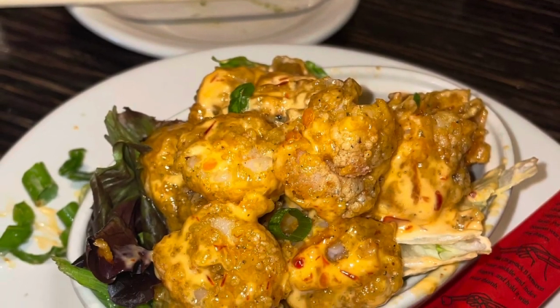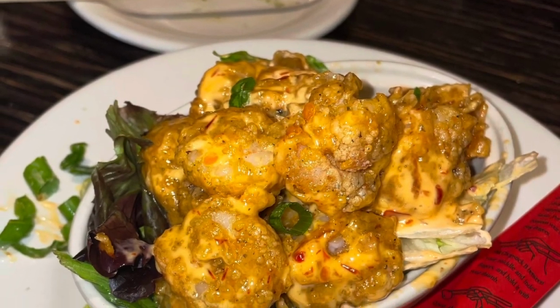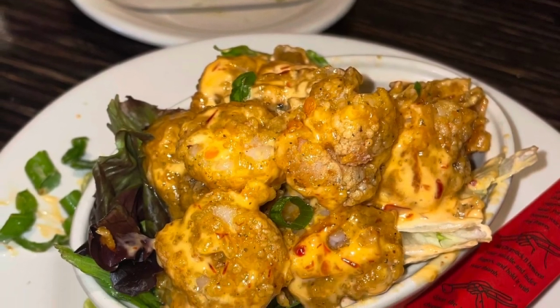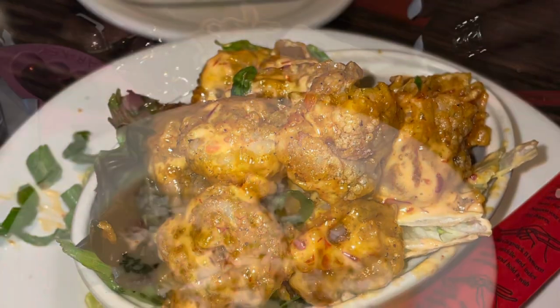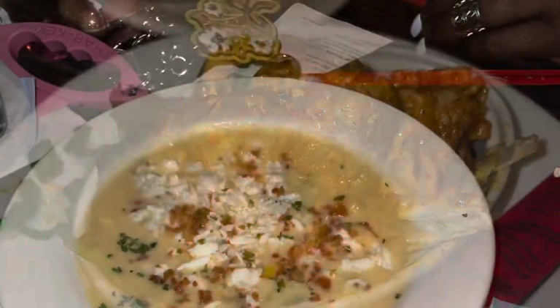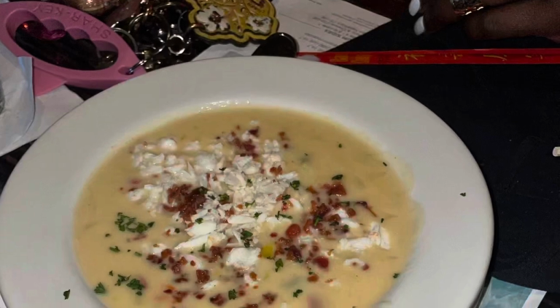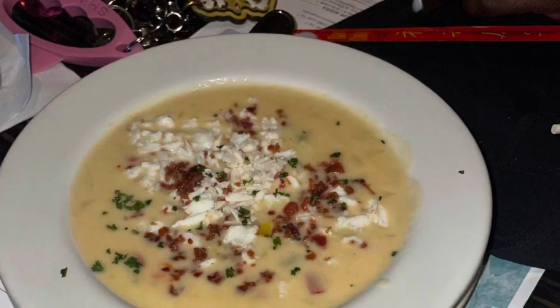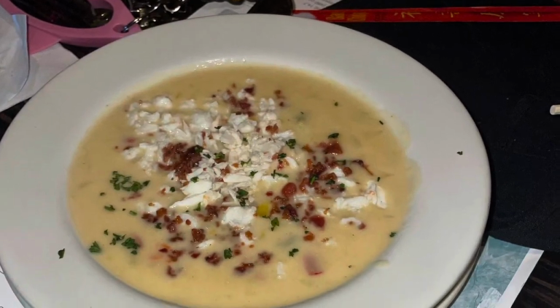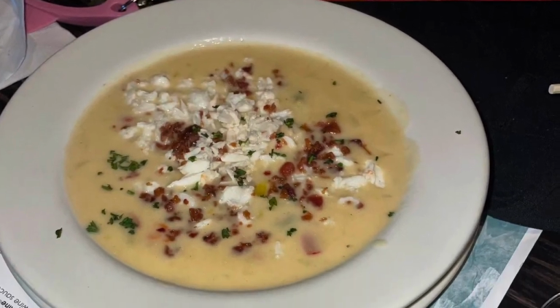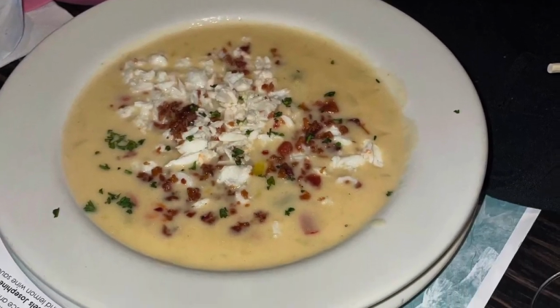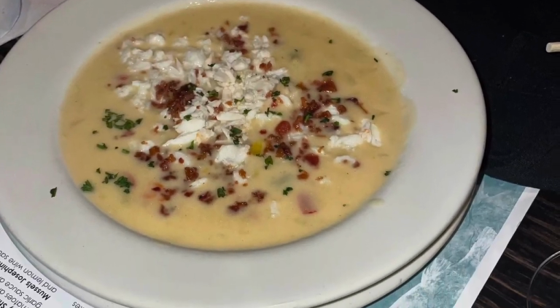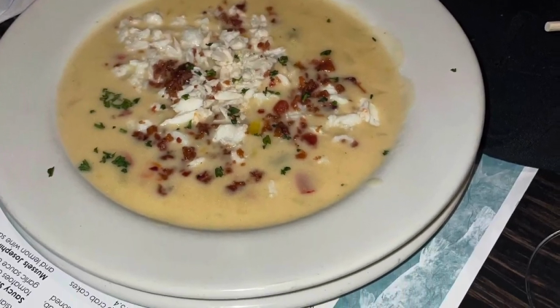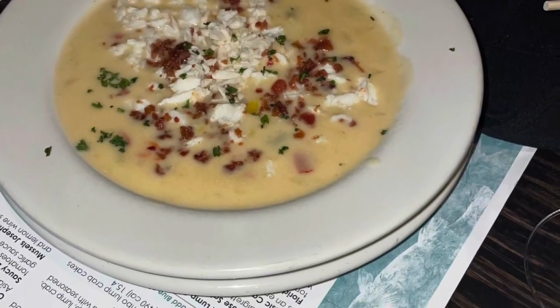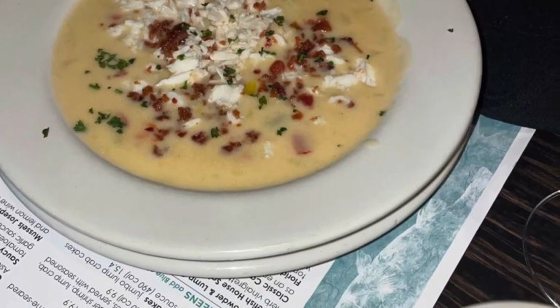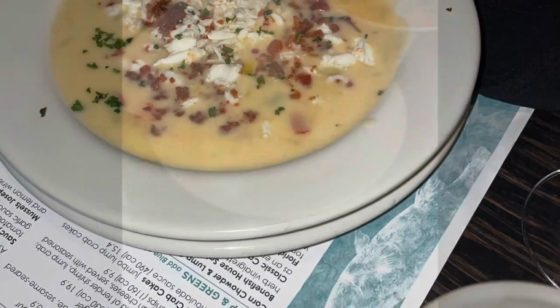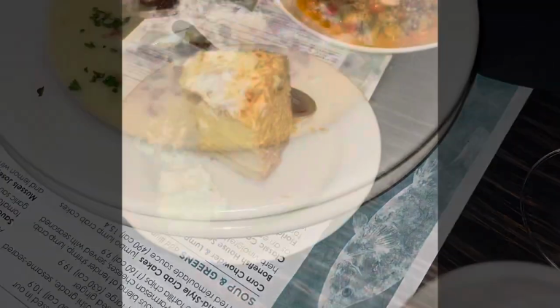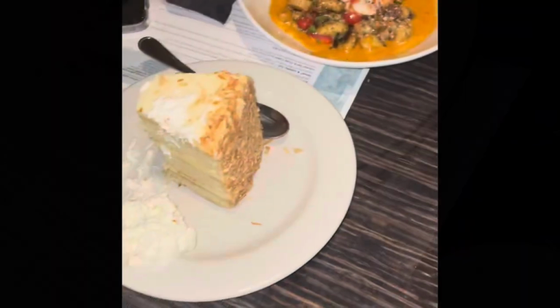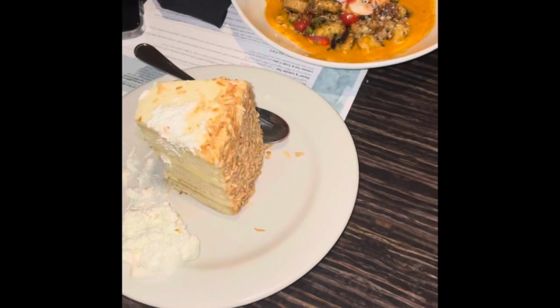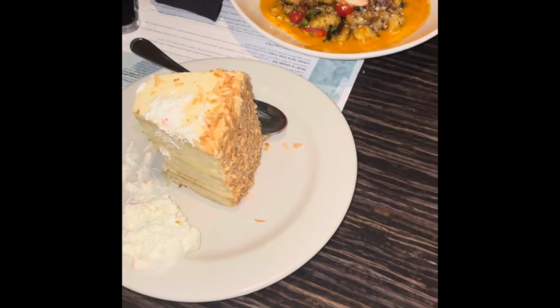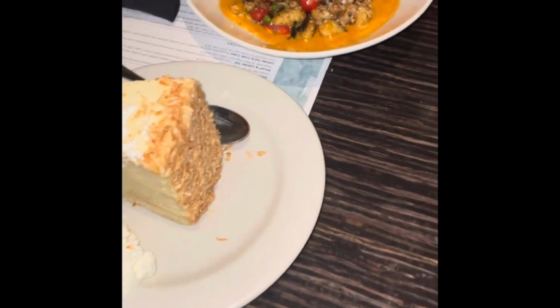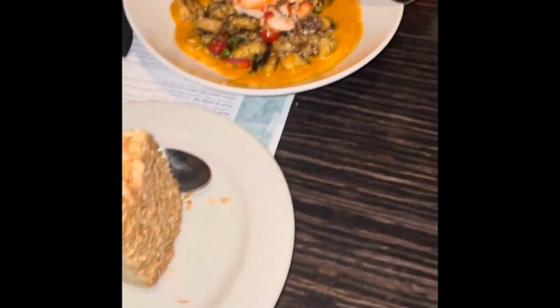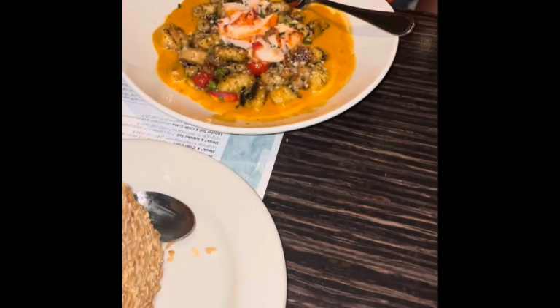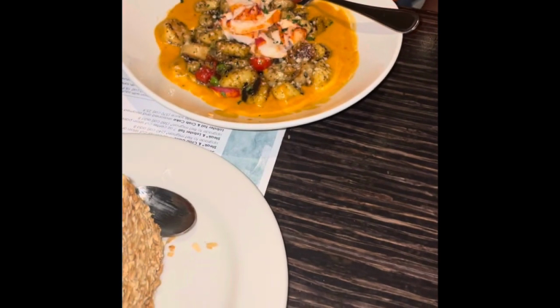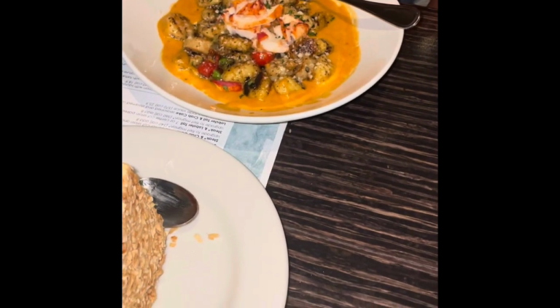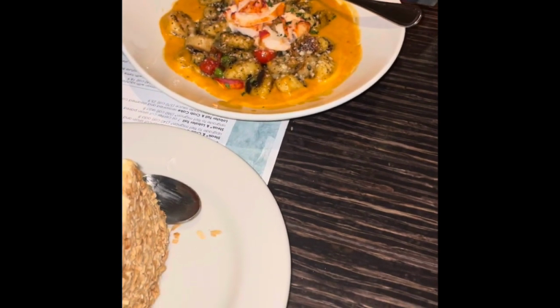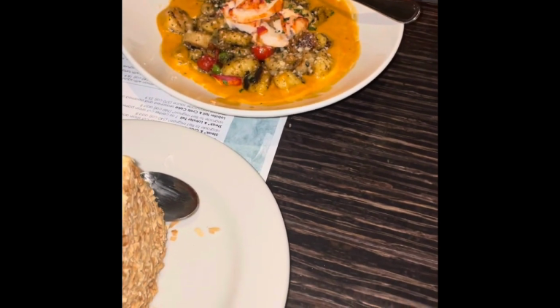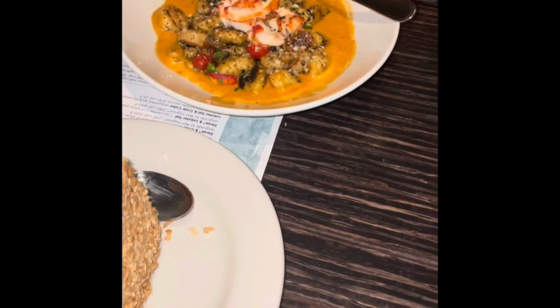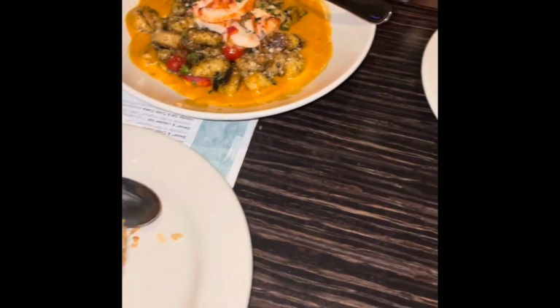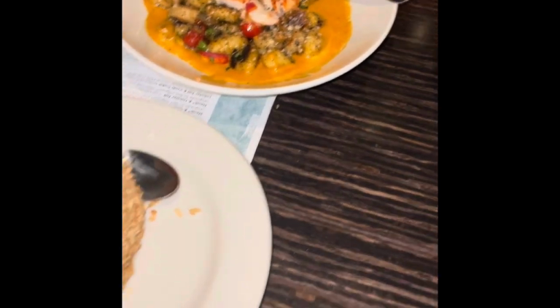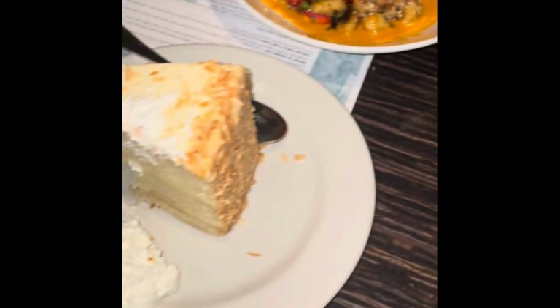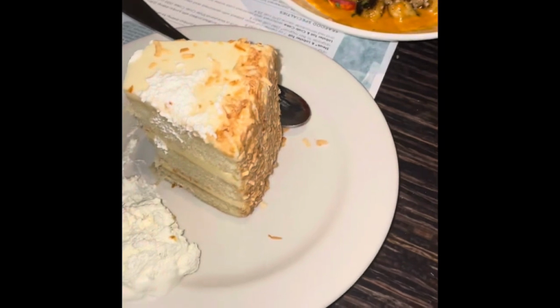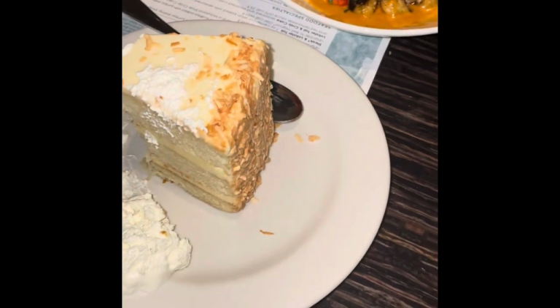We also tried their corn chowder and lump crab soup — delicious. We moved a little differently and got dessert before our entrees, and that was a key lime cake that they had, and it was absolutely amazing.